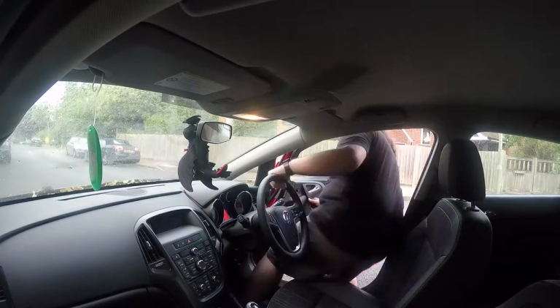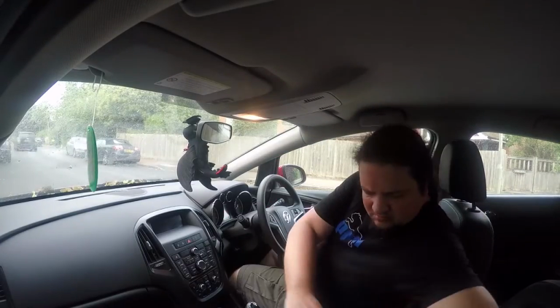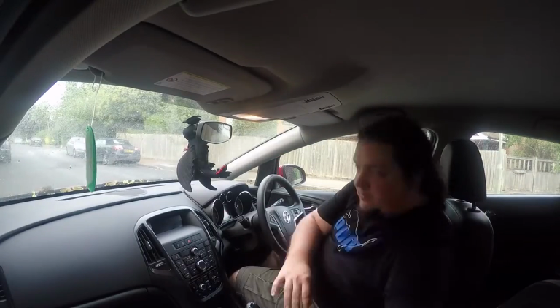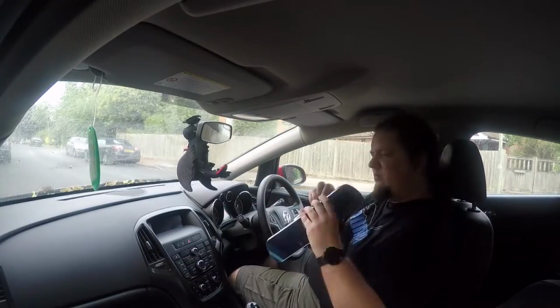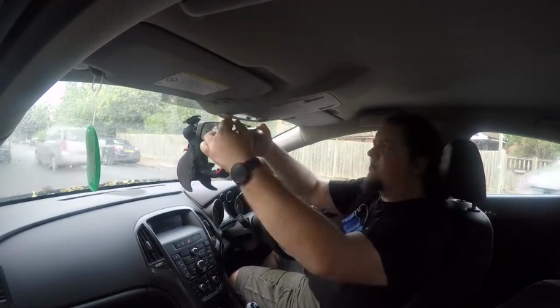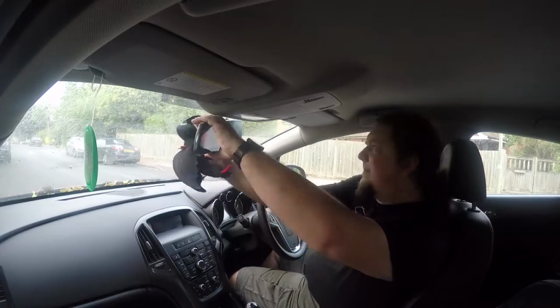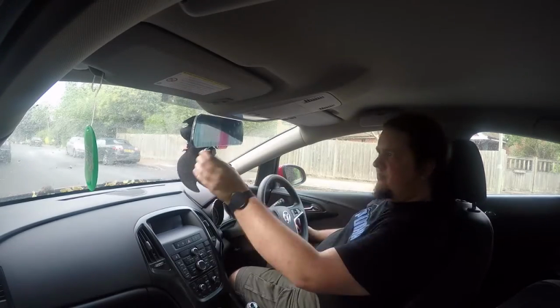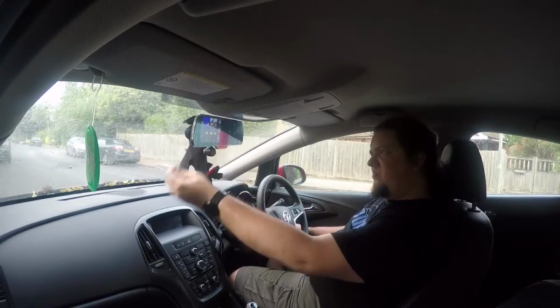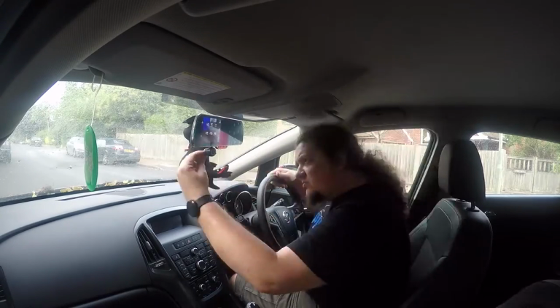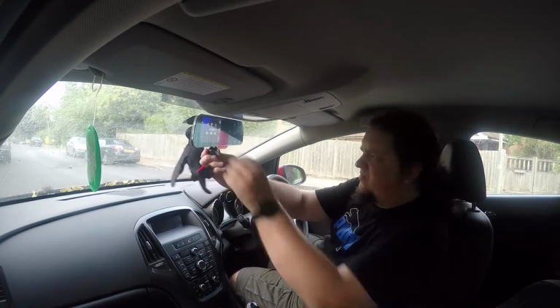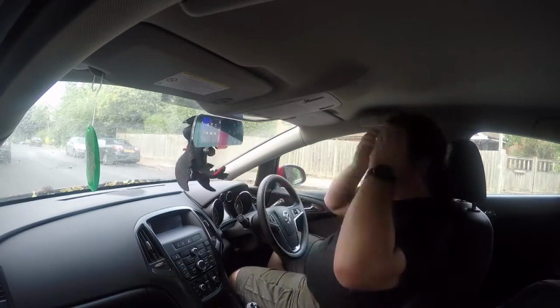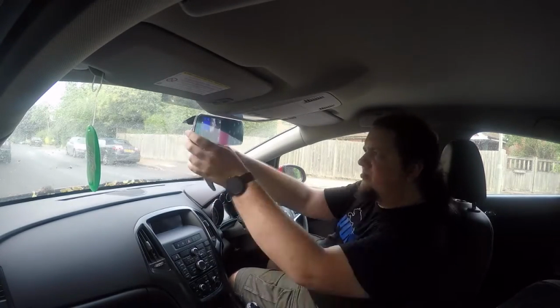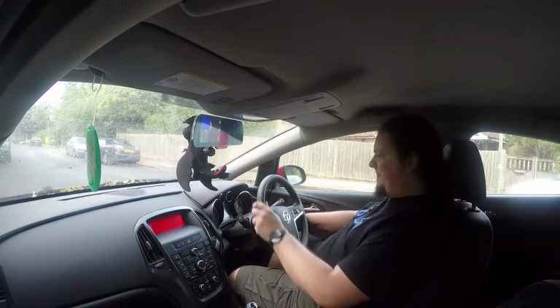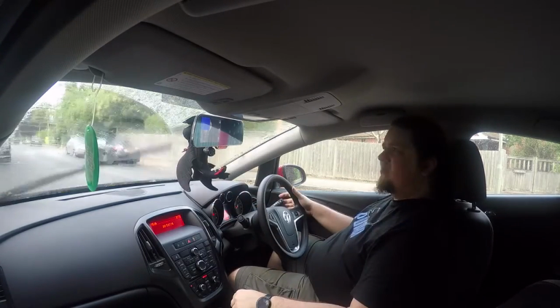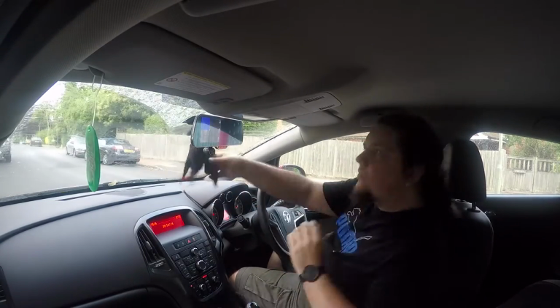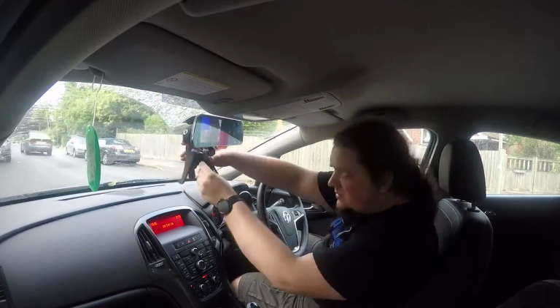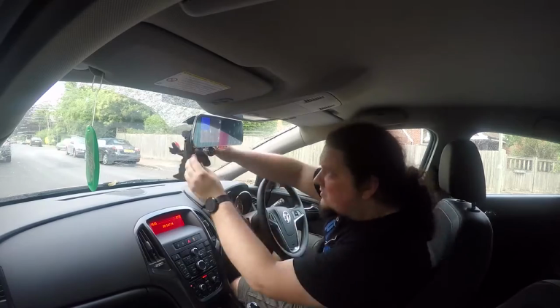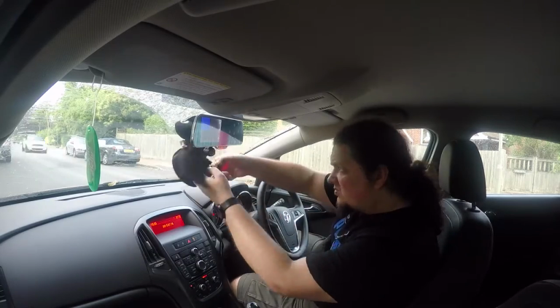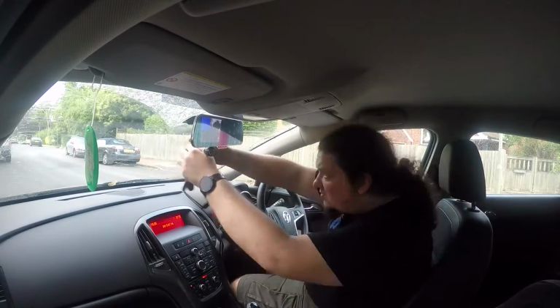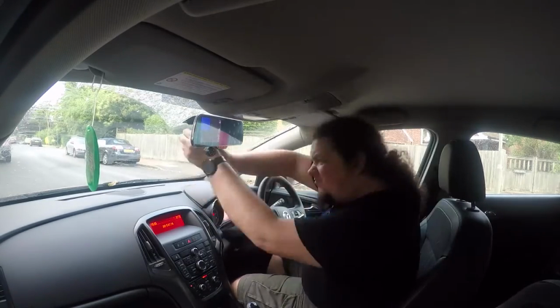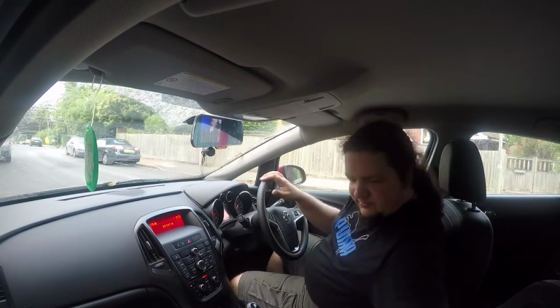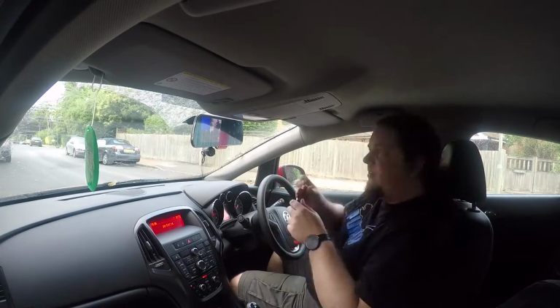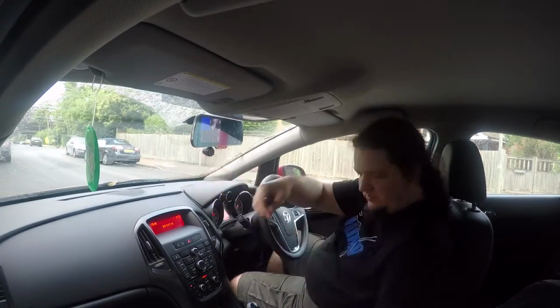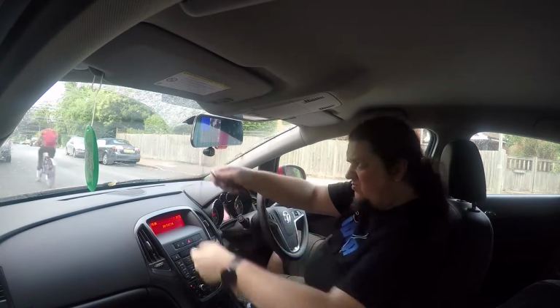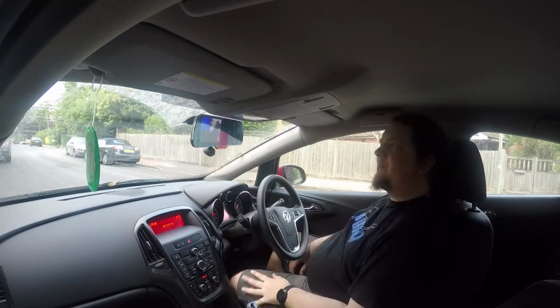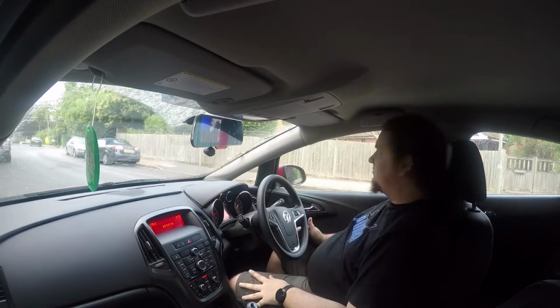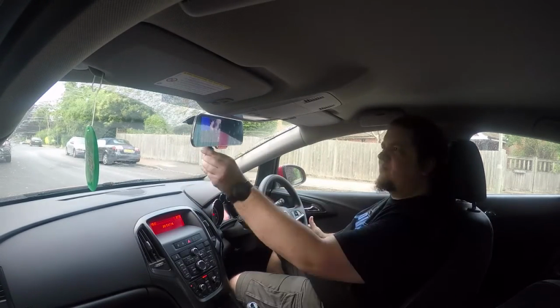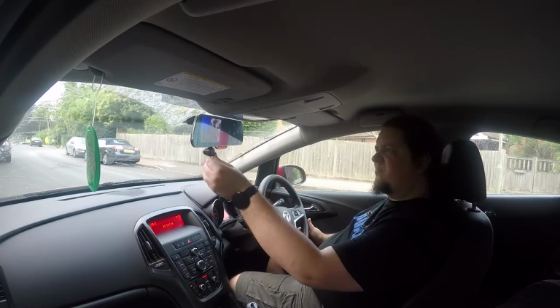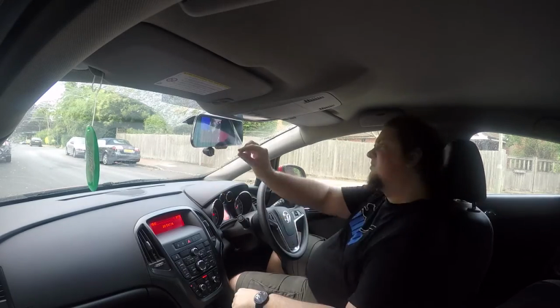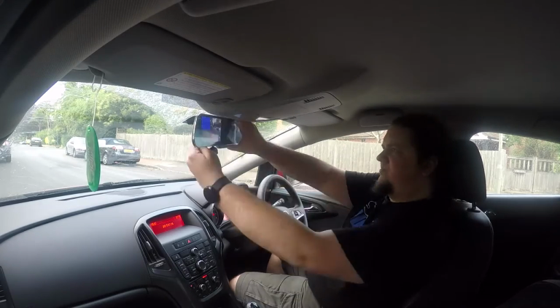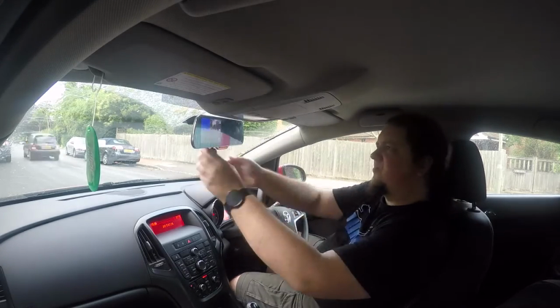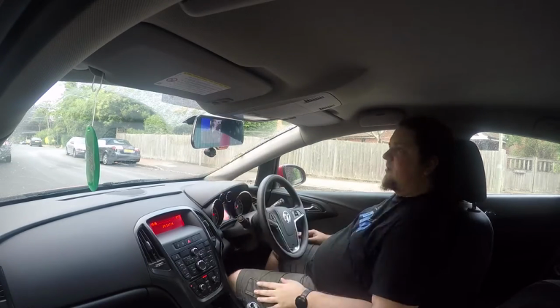I'm going to review the camera in another video. Here I'm just going to show you a time lapse on how I actually installed the camera, including the GPS module, the reversing camera and the power into this little car.